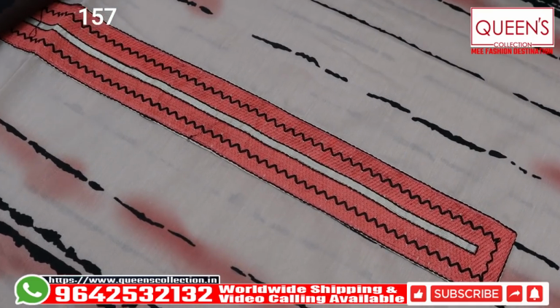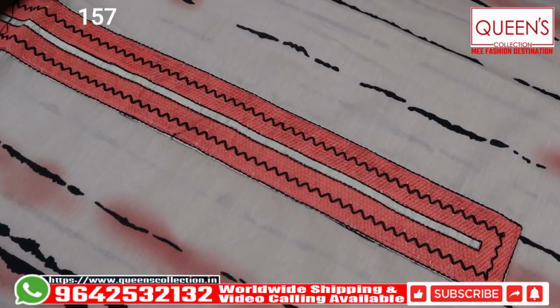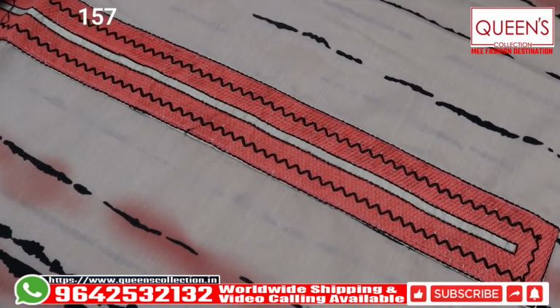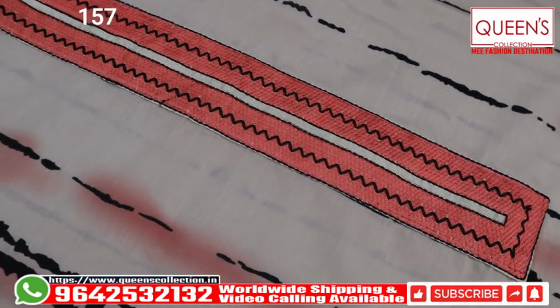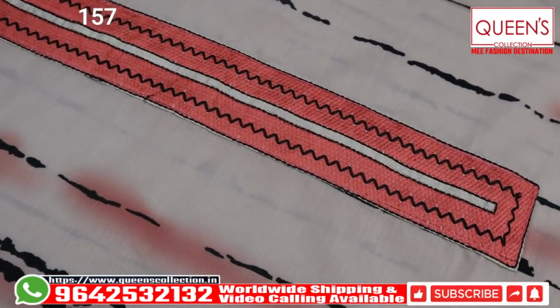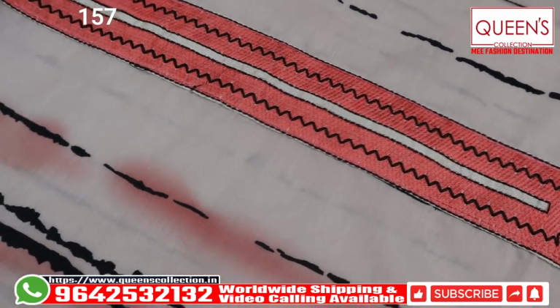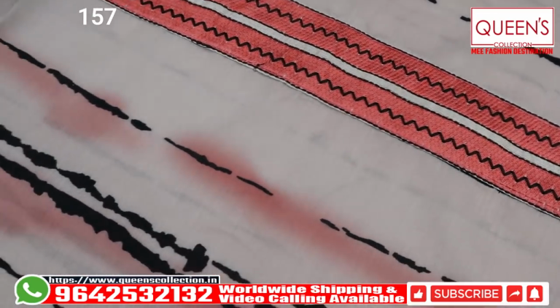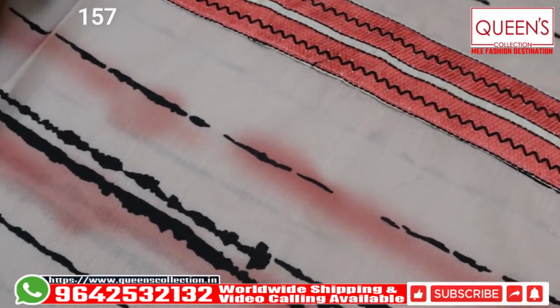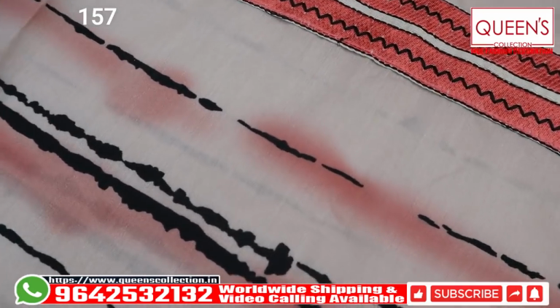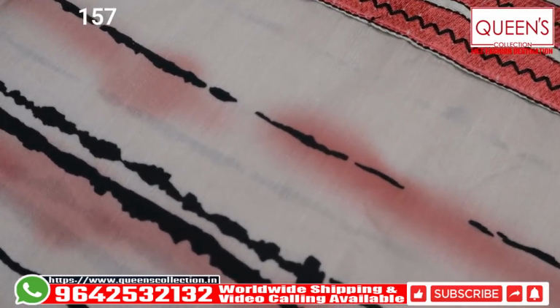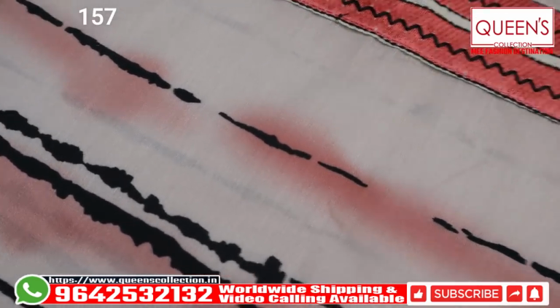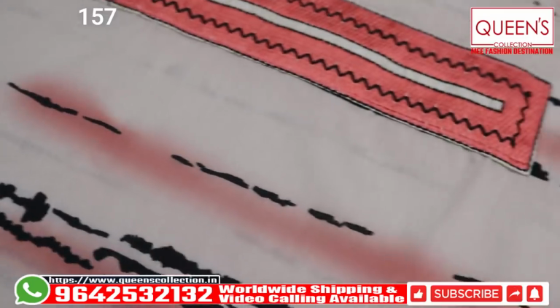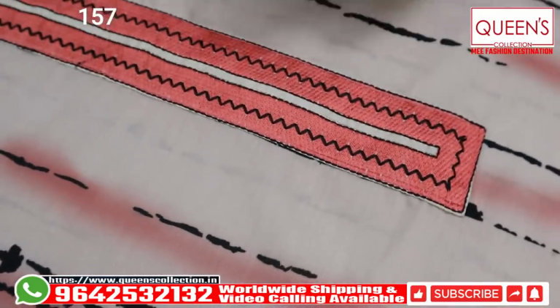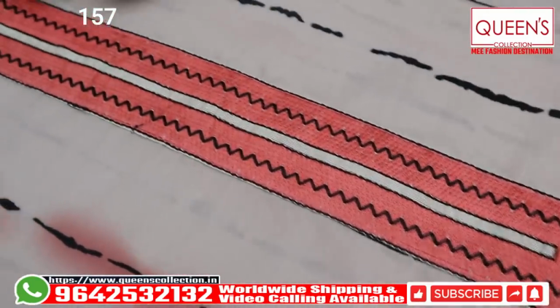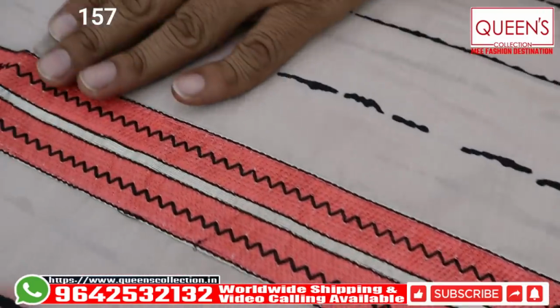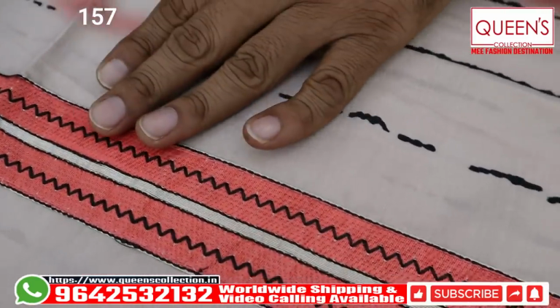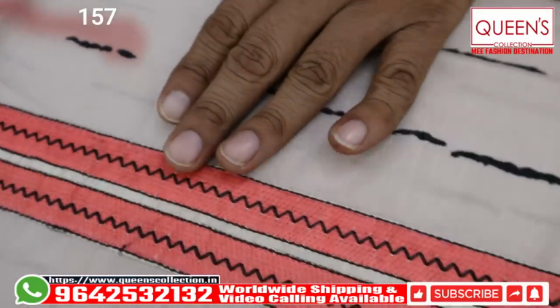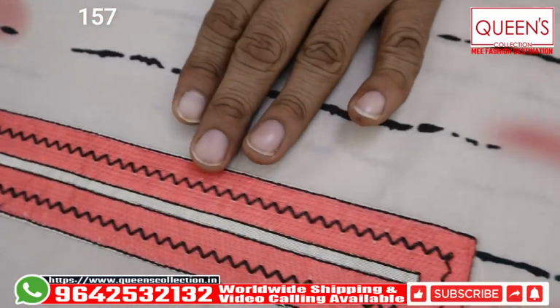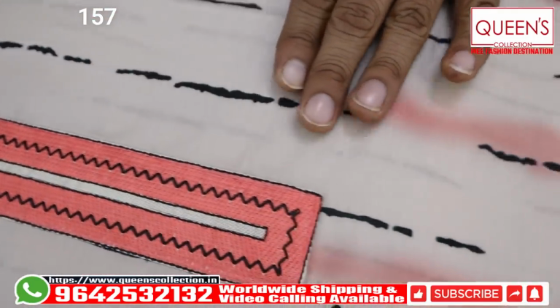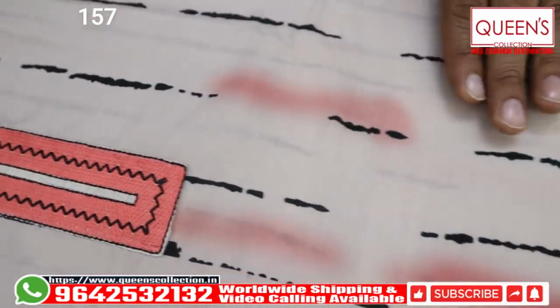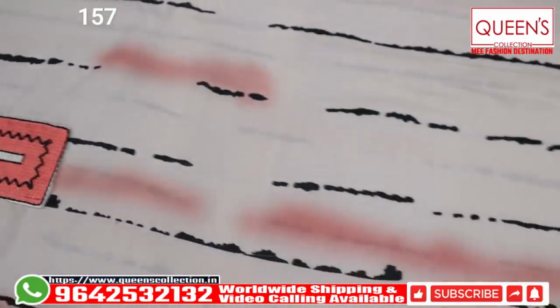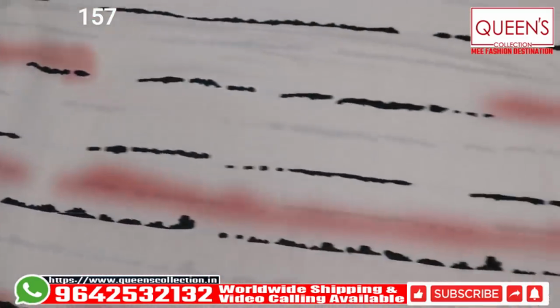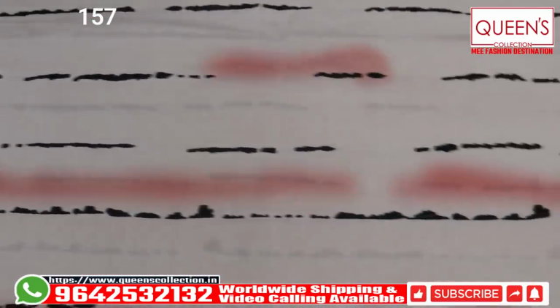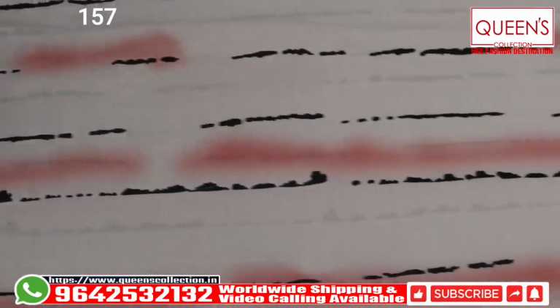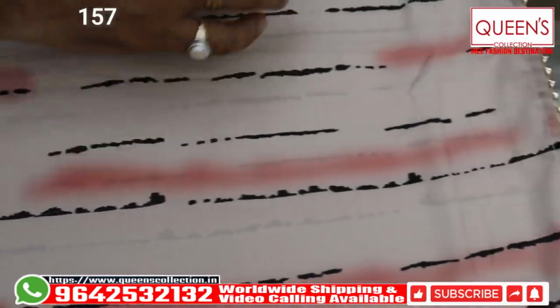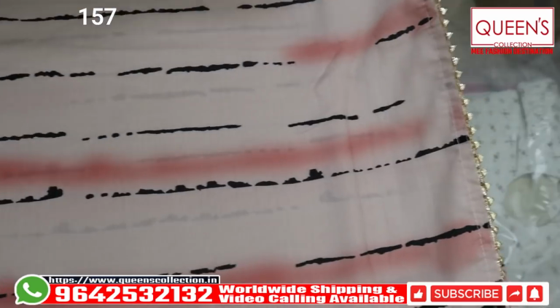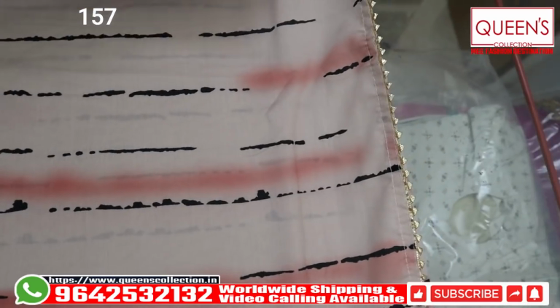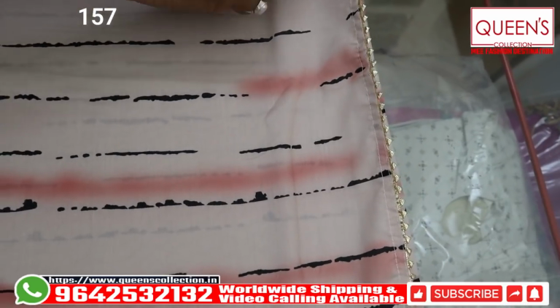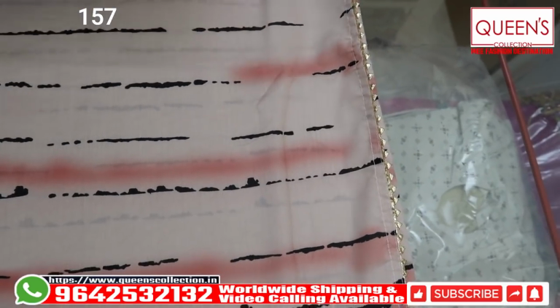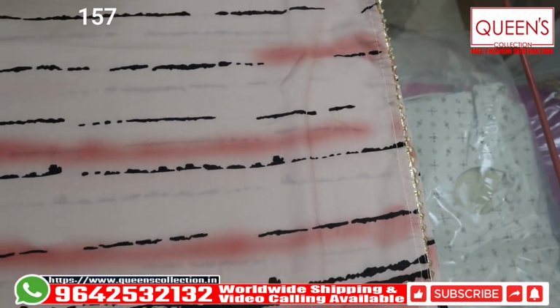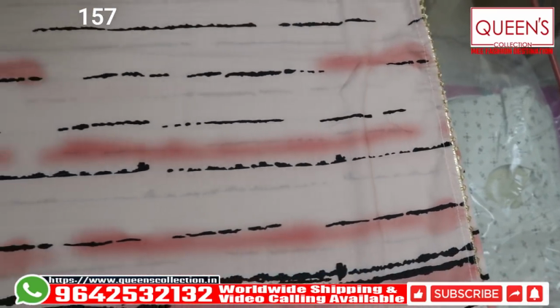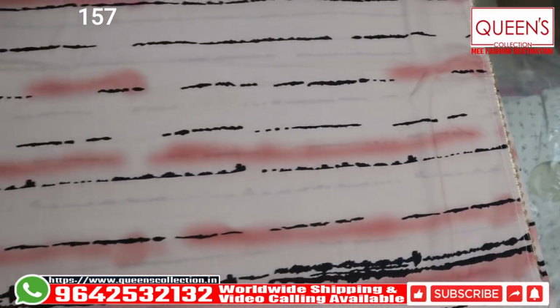I am going to show you a fancy dress material. First, you have muslin material. There are a lot of soft contents in the shibori print and it is embroidered. You have a beautiful embroidery and the shibori print continues throughout the top. And lastly, you have a small manu gottapati border that looks really beautiful.